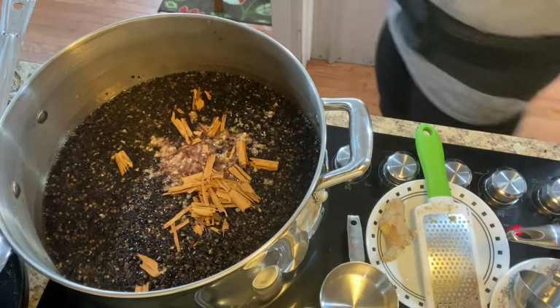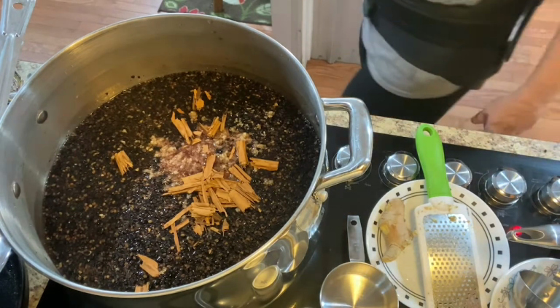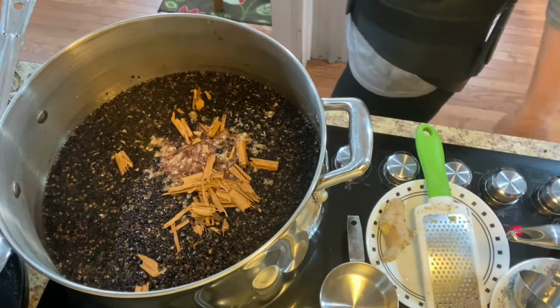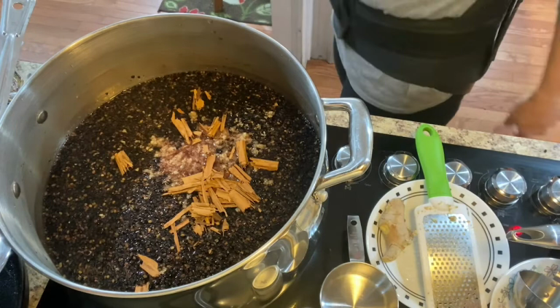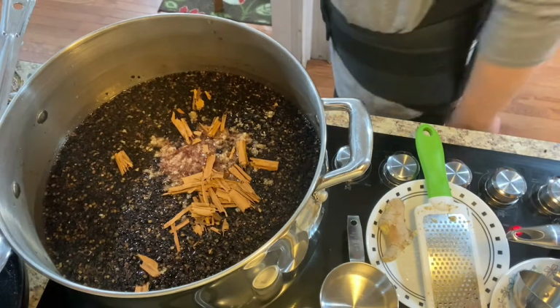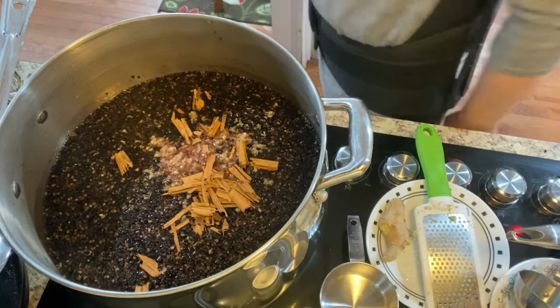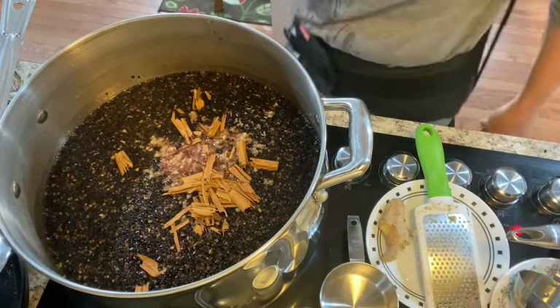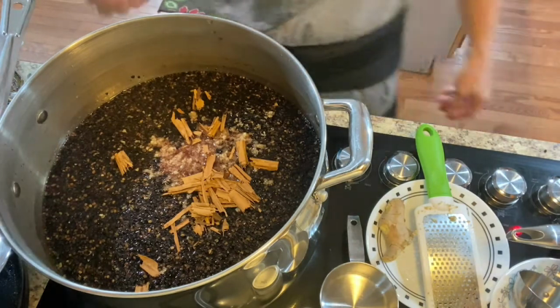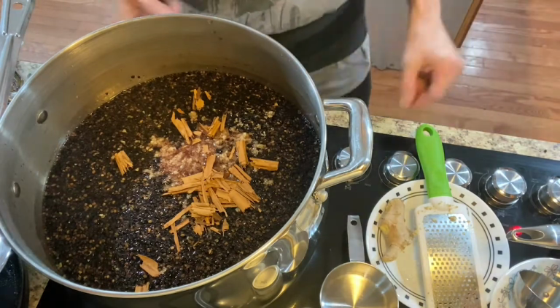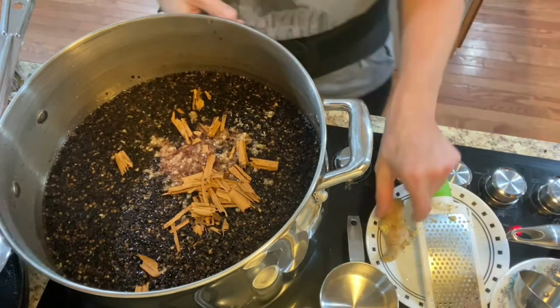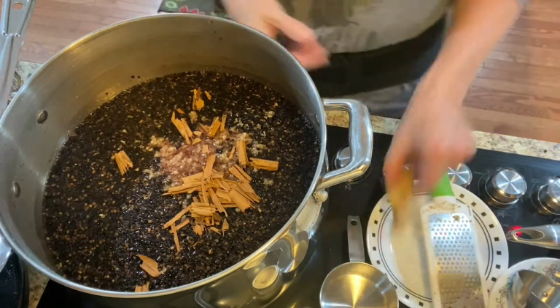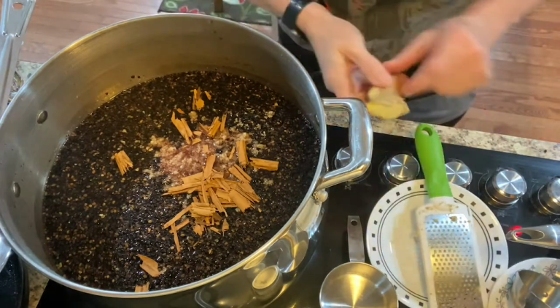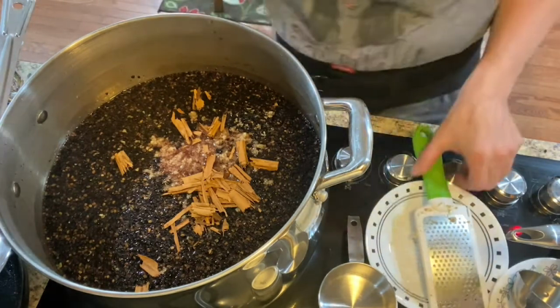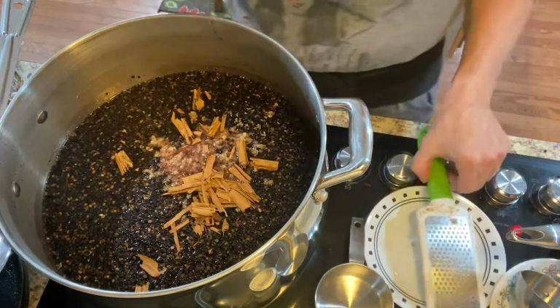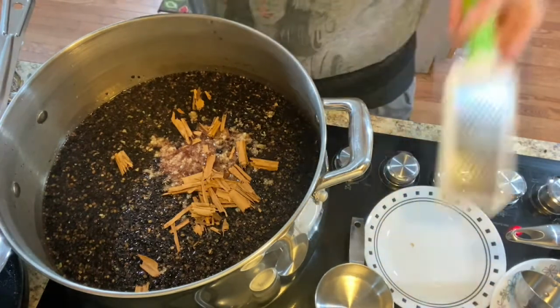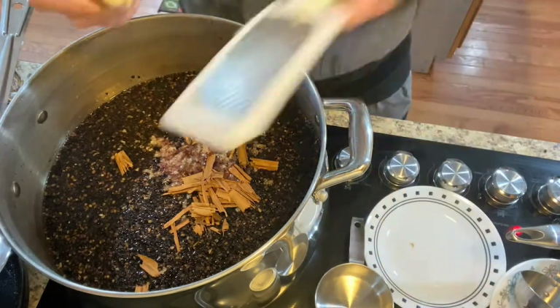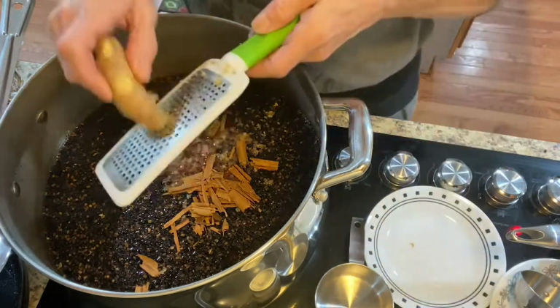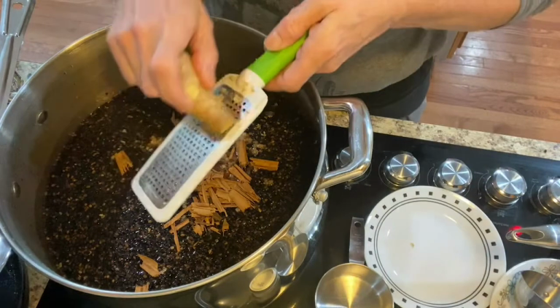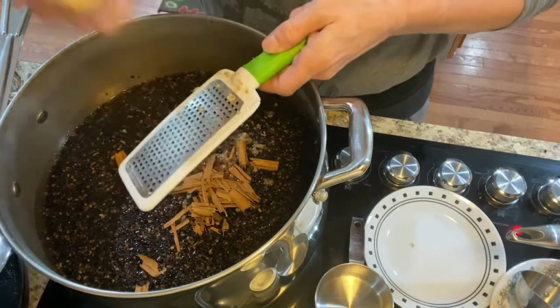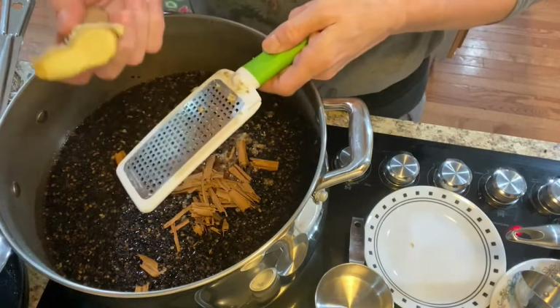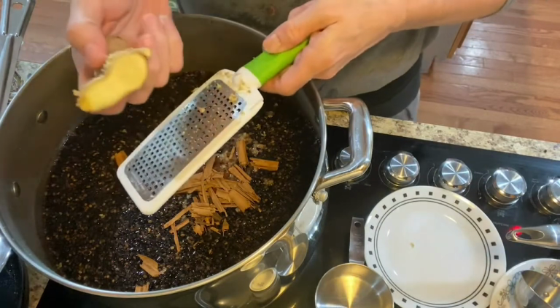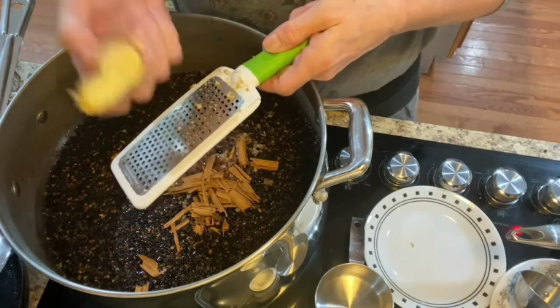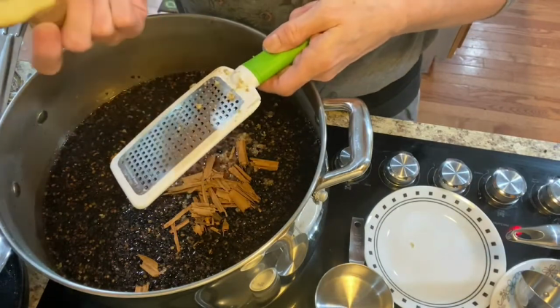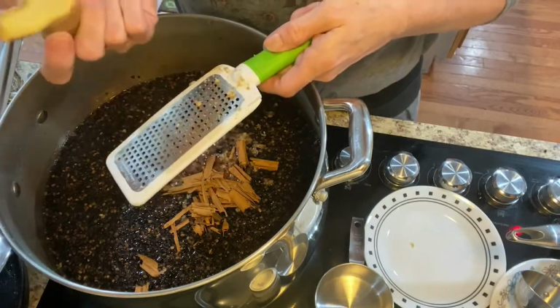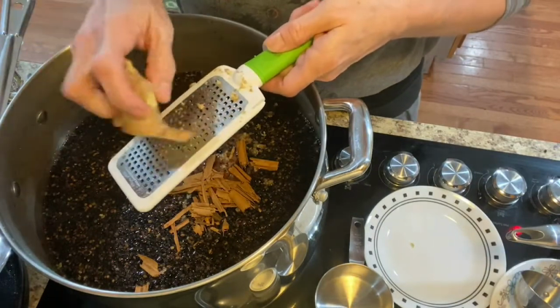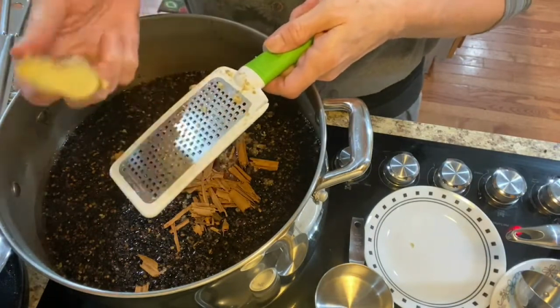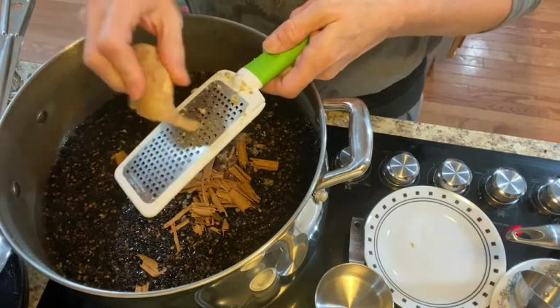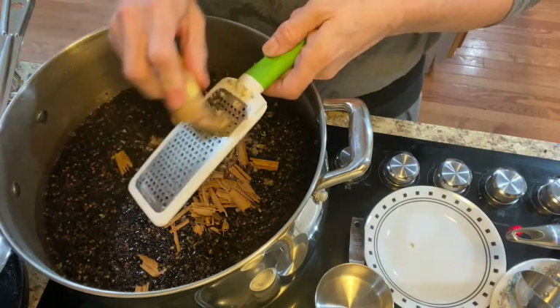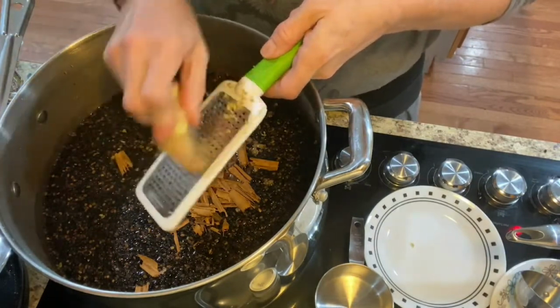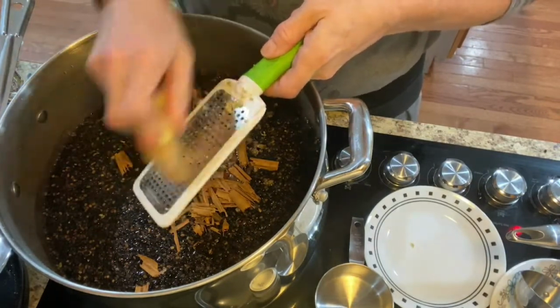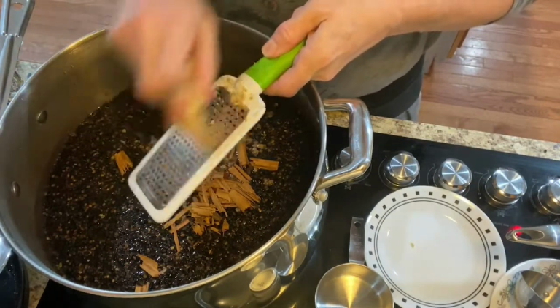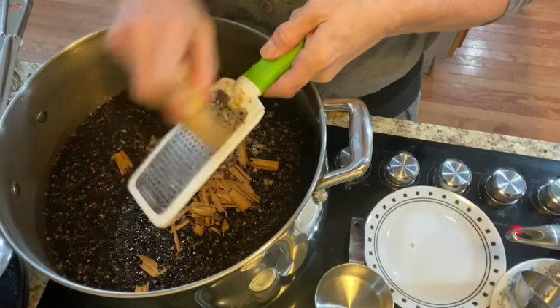That's all the ingredients I need to put in. I will write those down at the bottom for you. I also use 11 cups of our honey, and we'll go through all that.